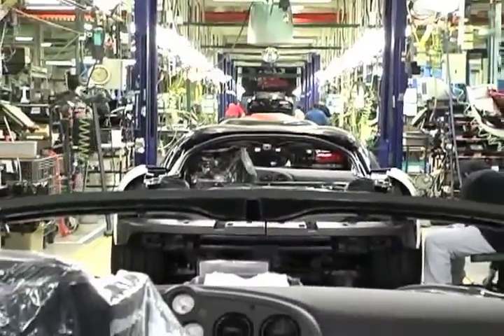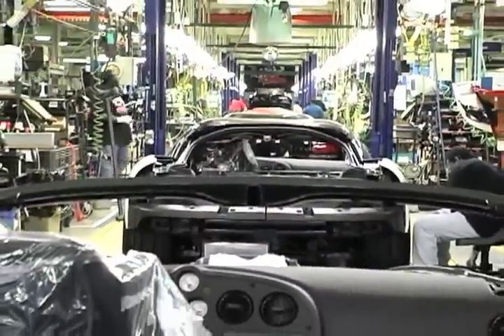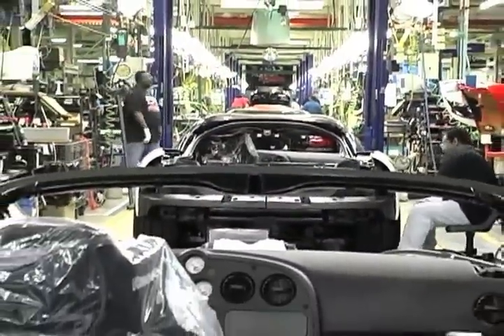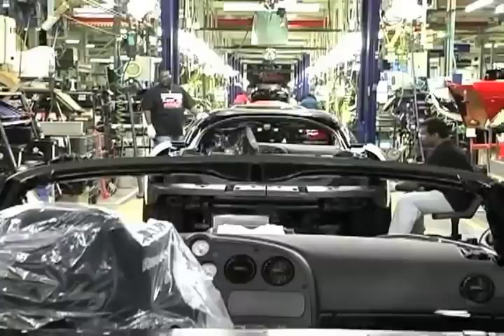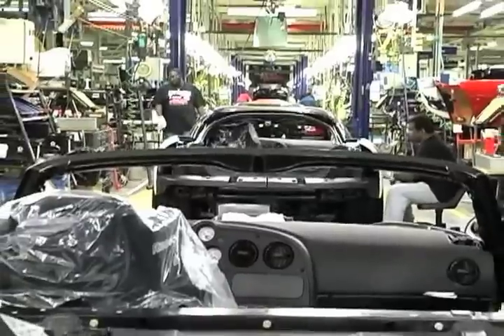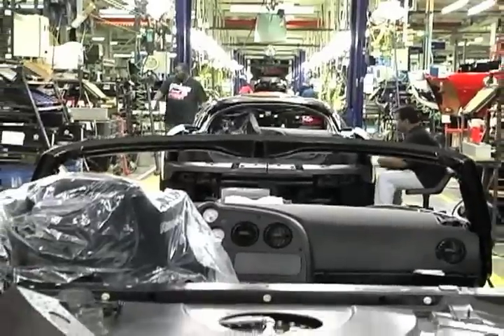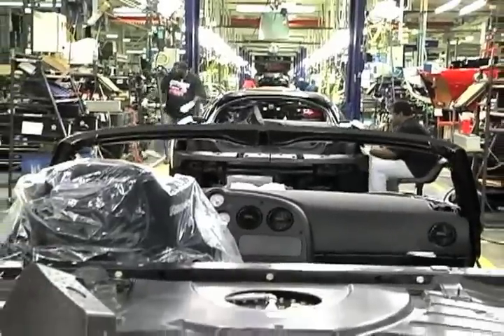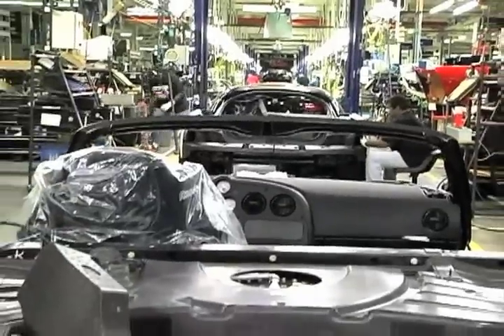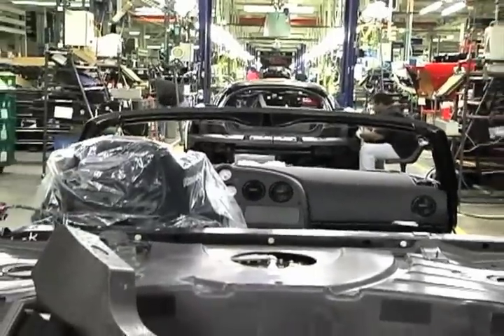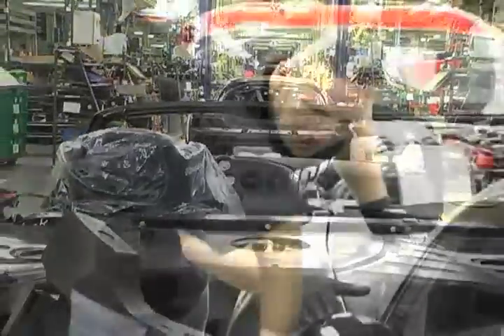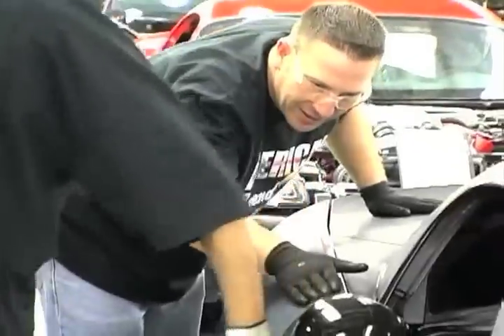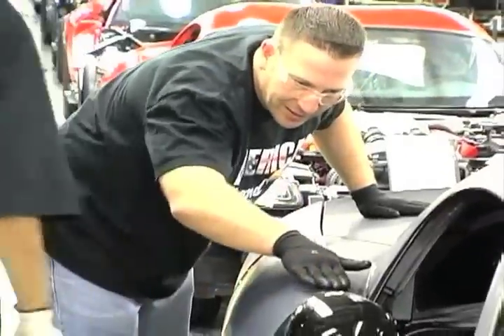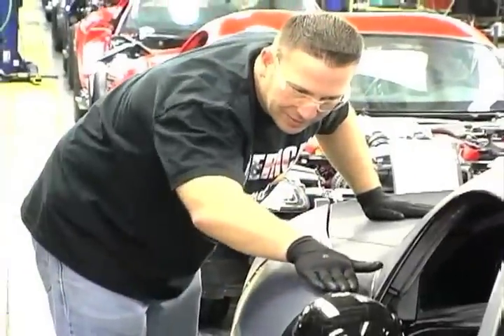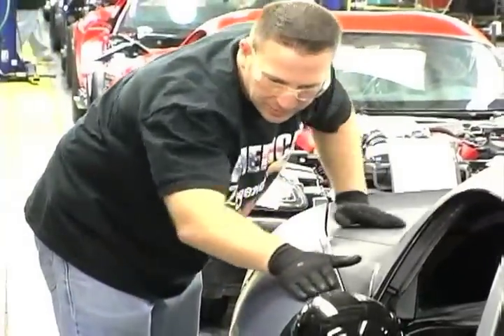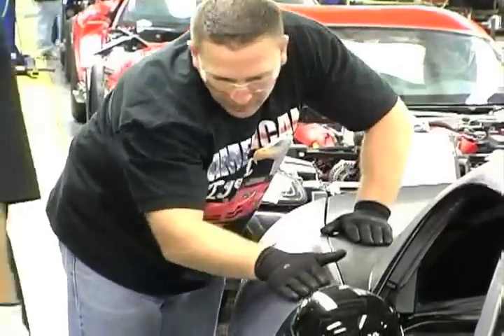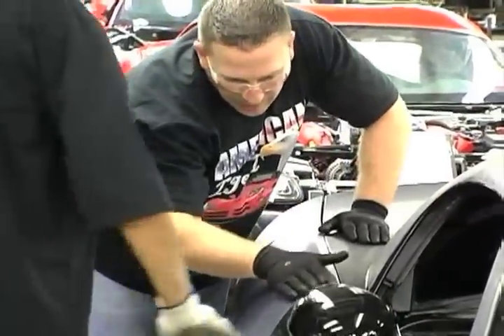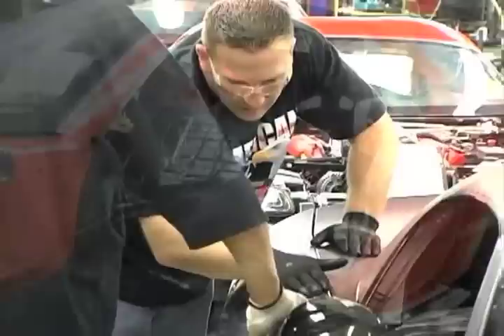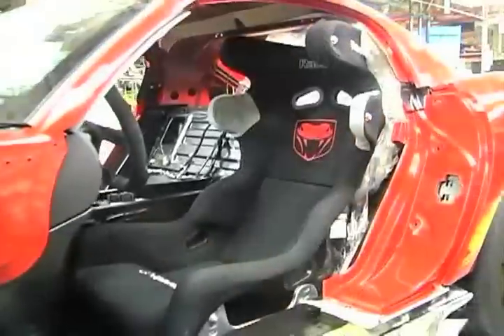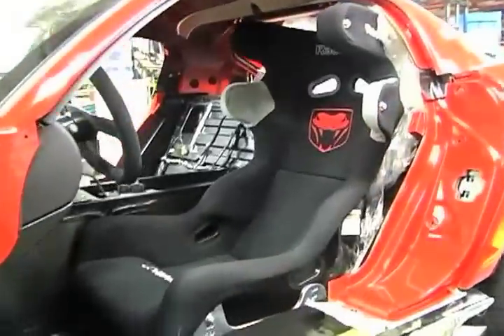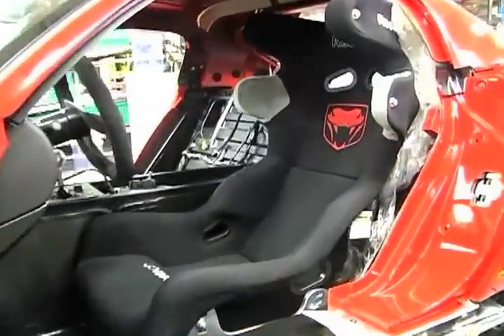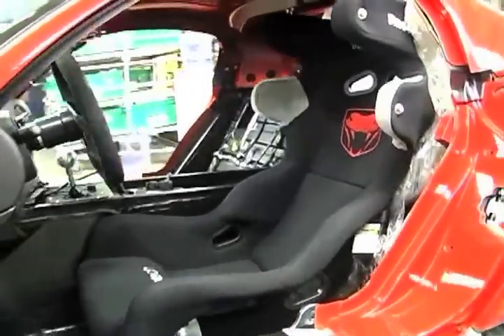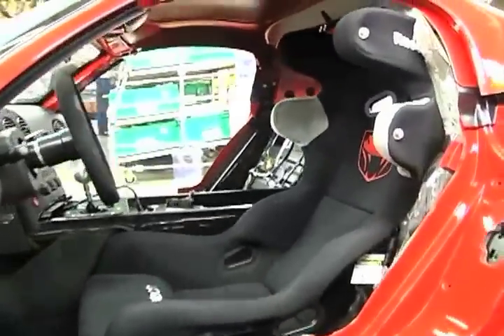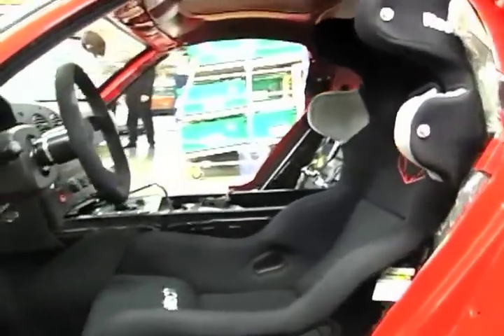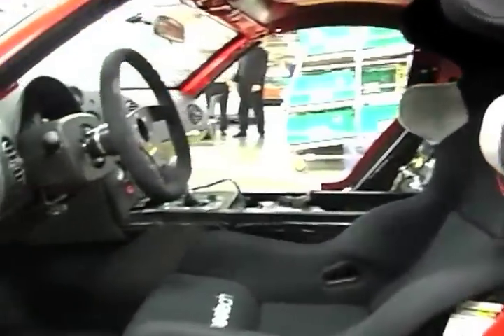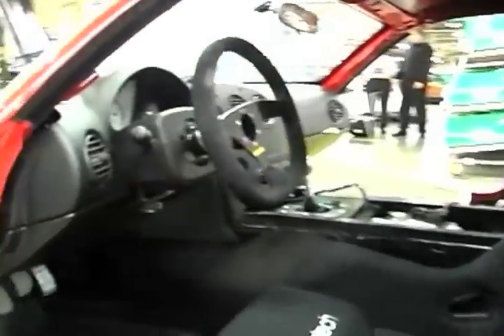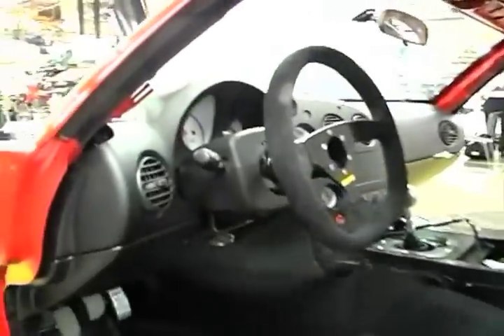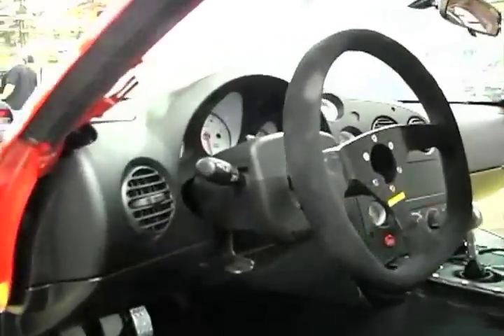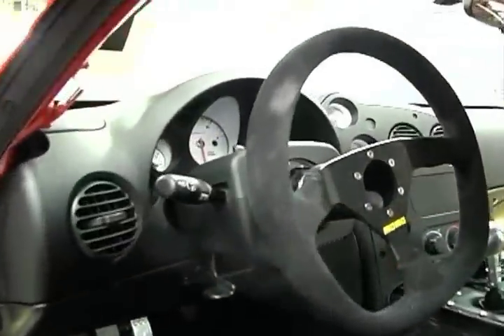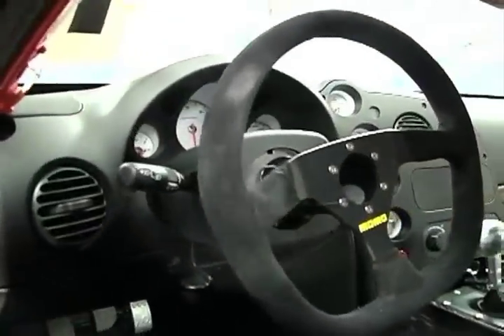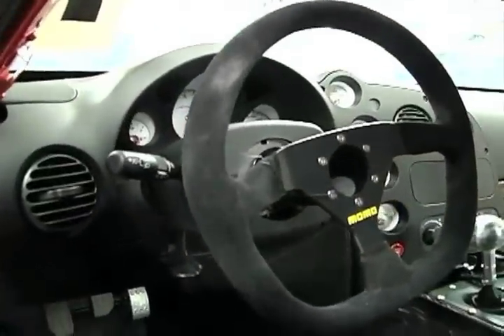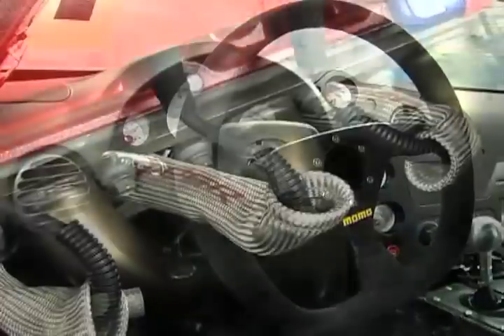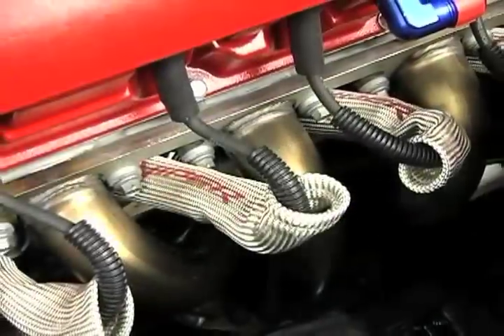The plant will implement world-class manufacturing into its processes with production starting late 2012. Connor Avenue Assembly was idled in July of 2010 when the last version of the Dodge Viper went out of production.